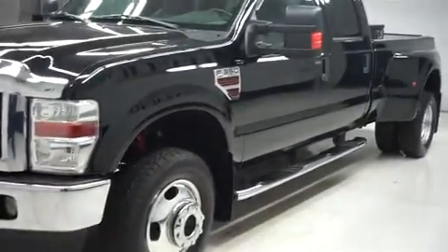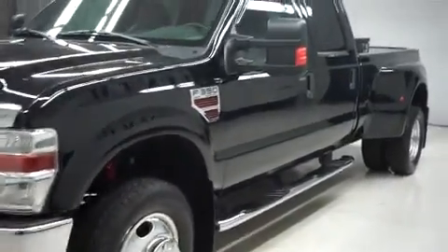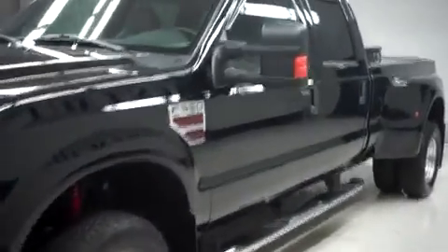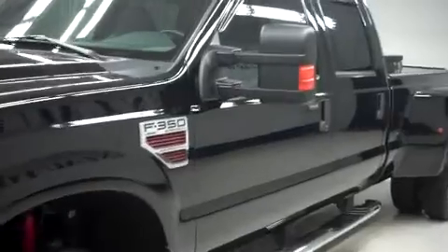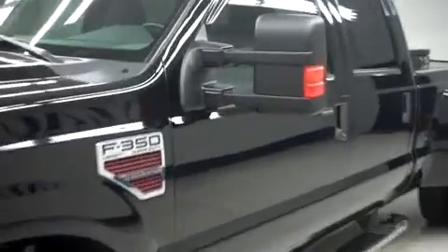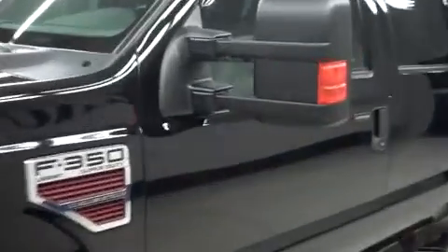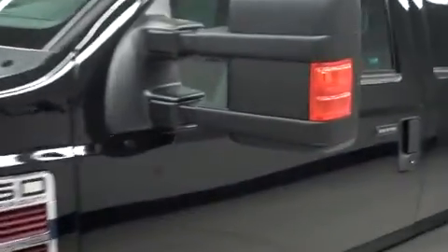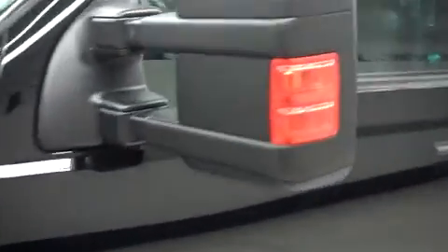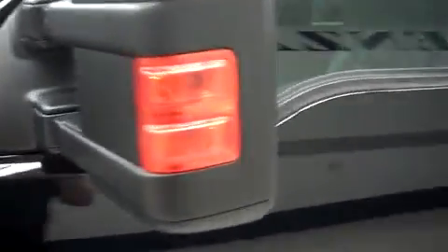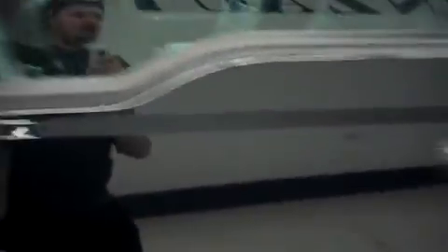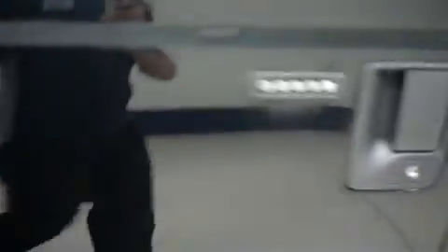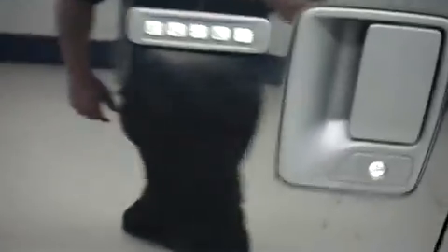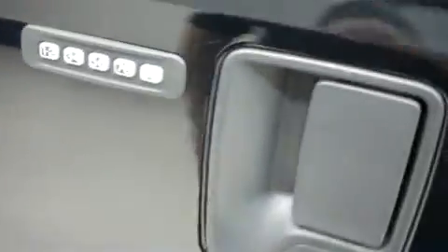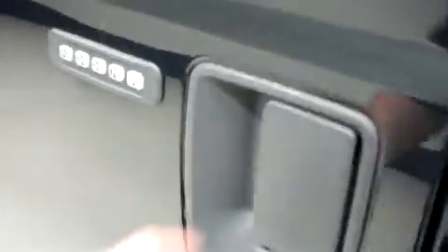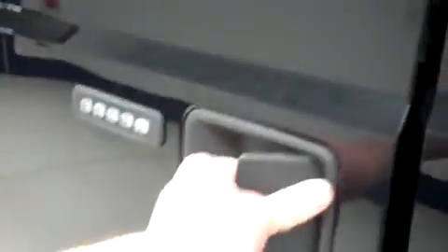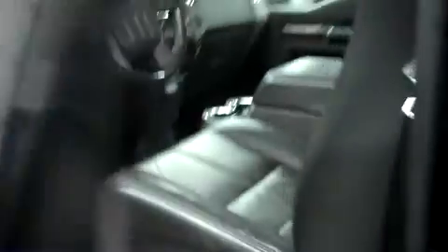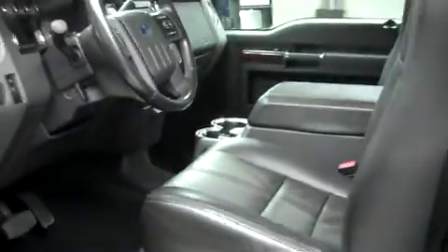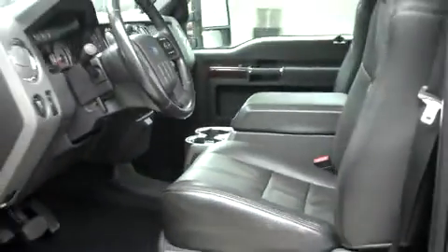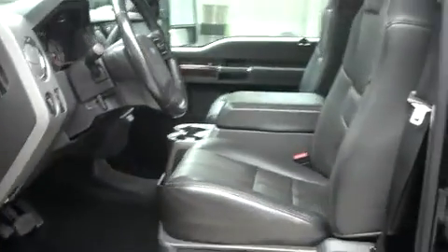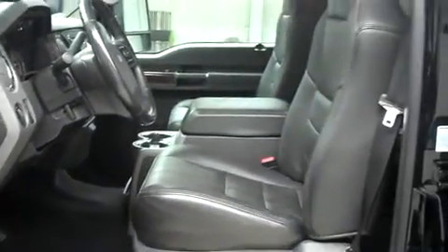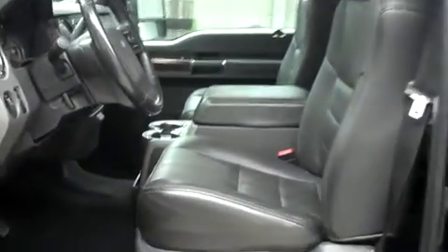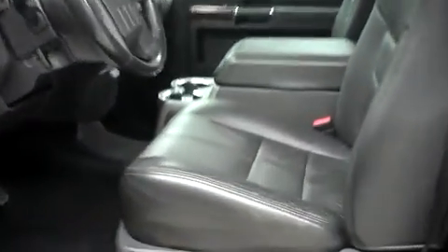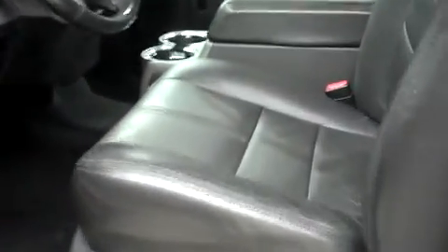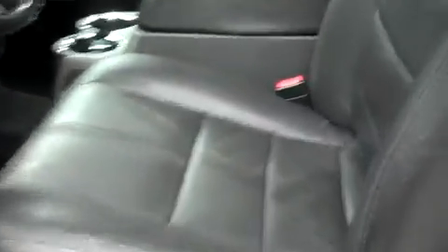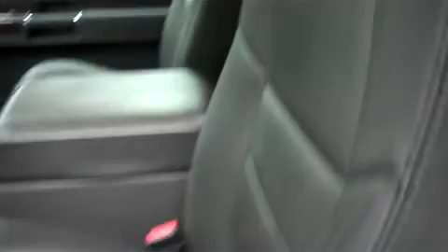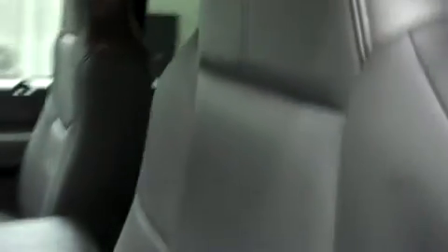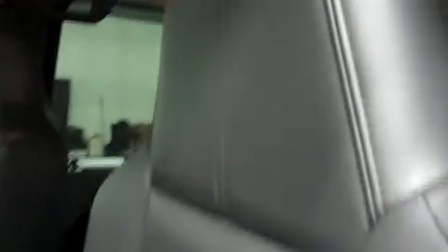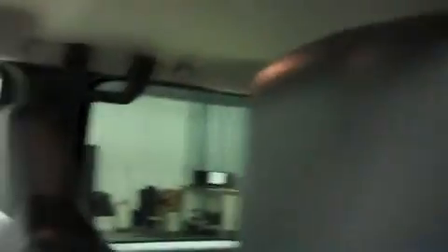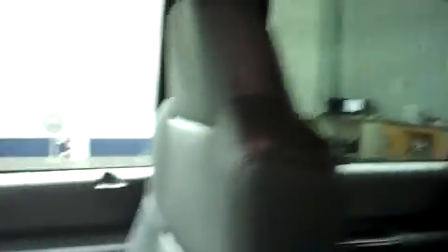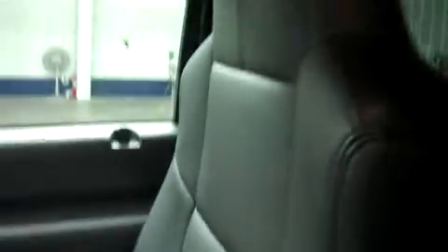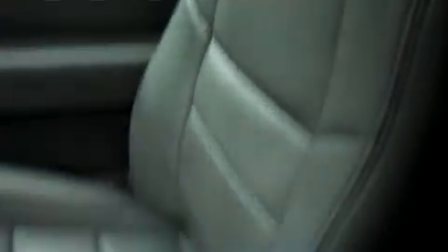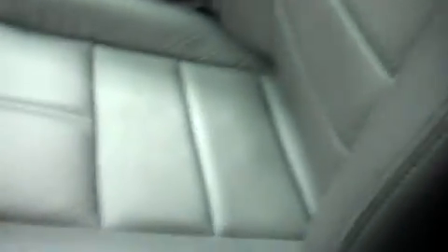The power heated tow mirrors have built-in directional signals, and on the driver's side there's door code entry. Inside, in the first row there's leather bucket style seating. These are dual power heated seats, and they're in very nice condition.